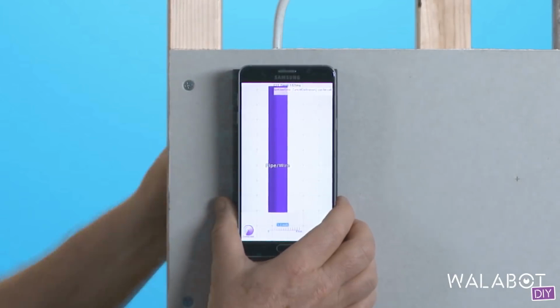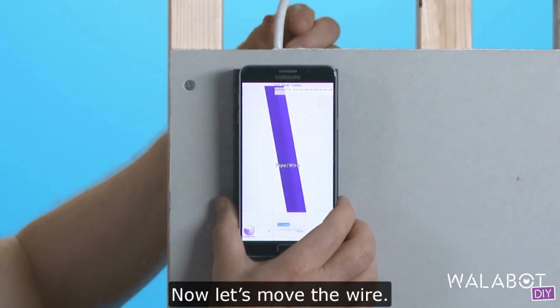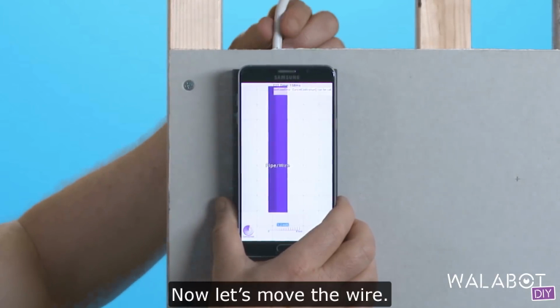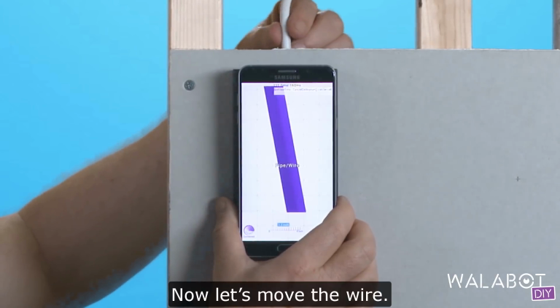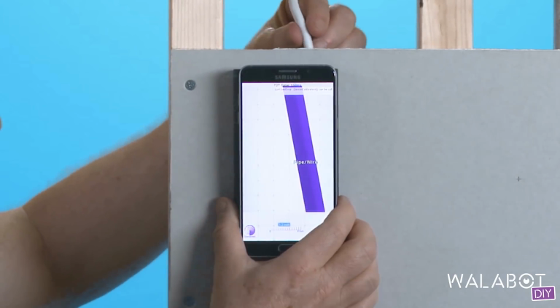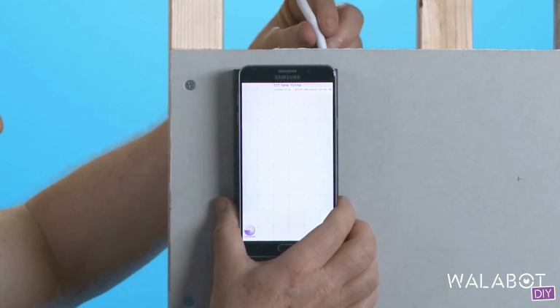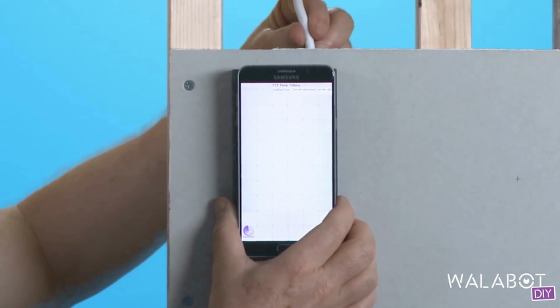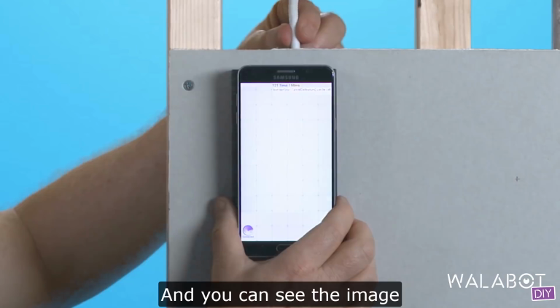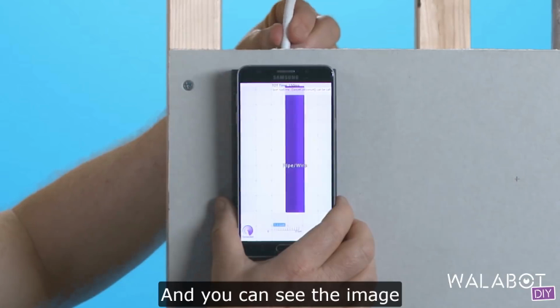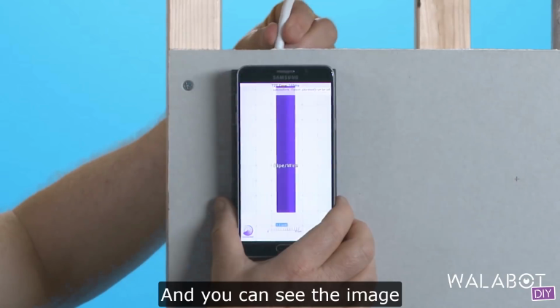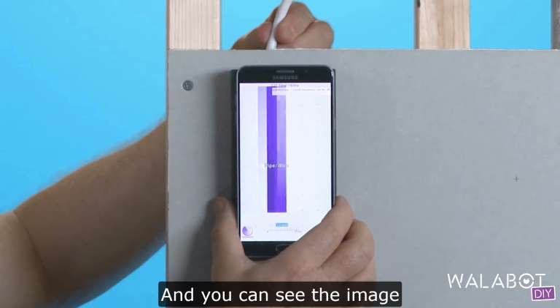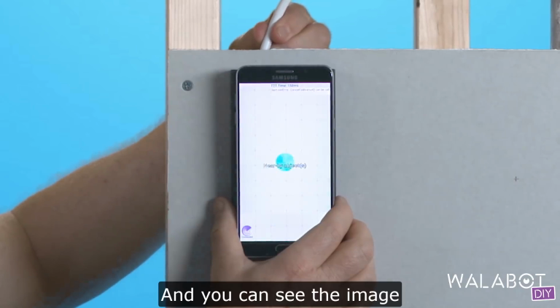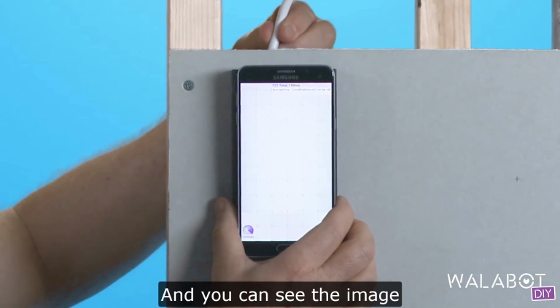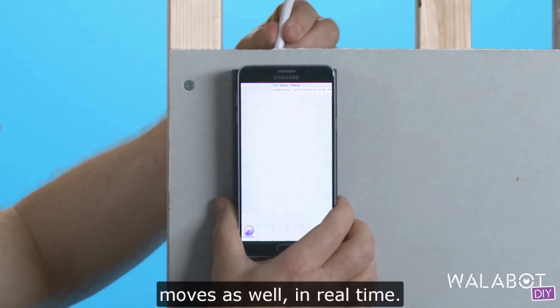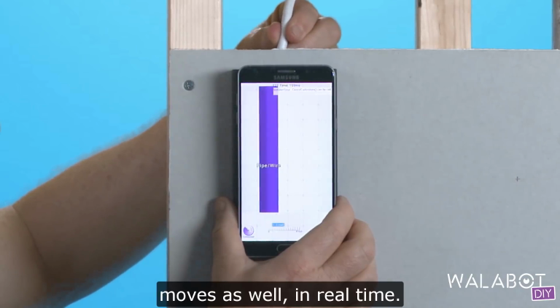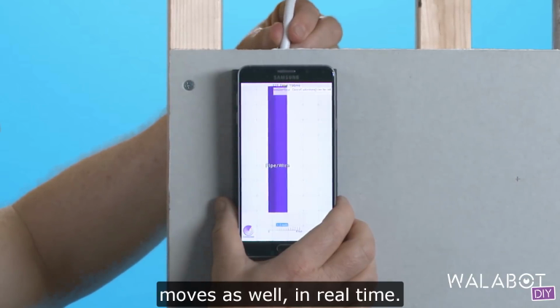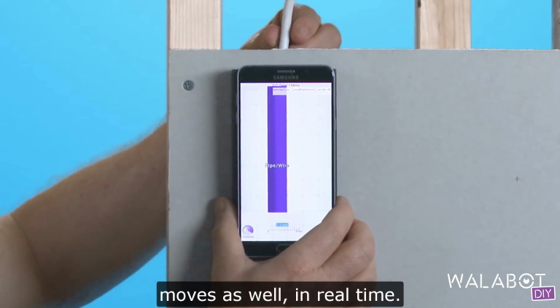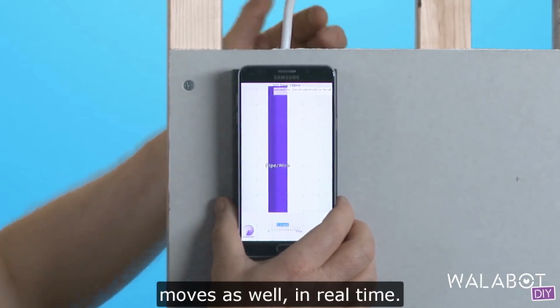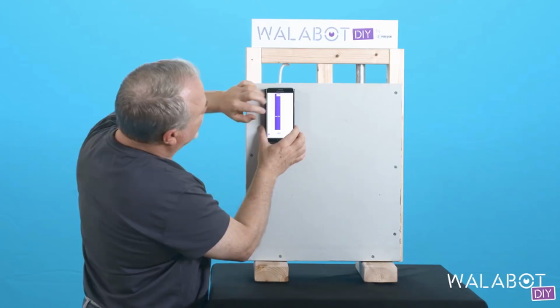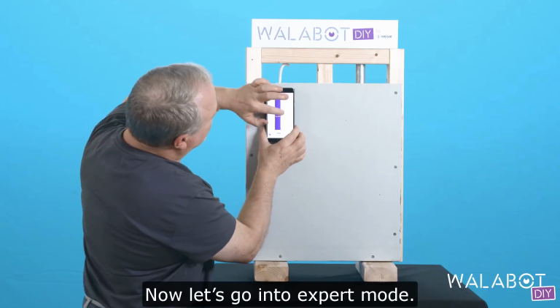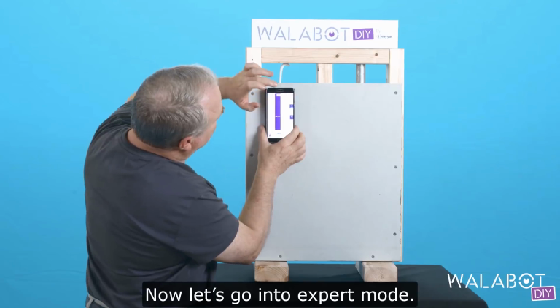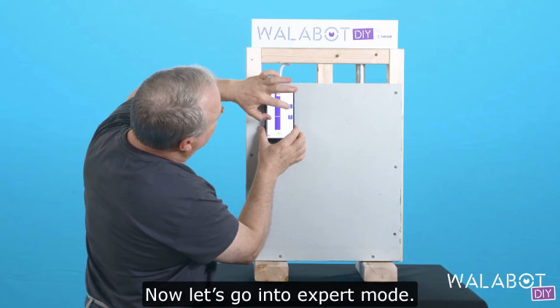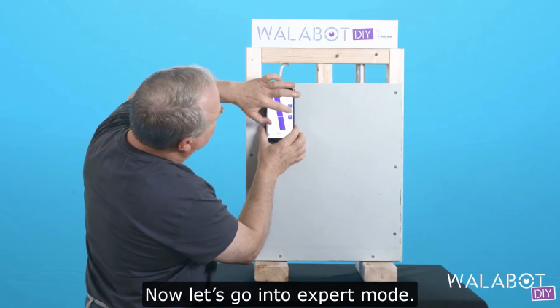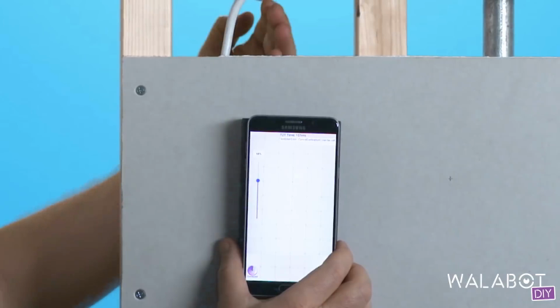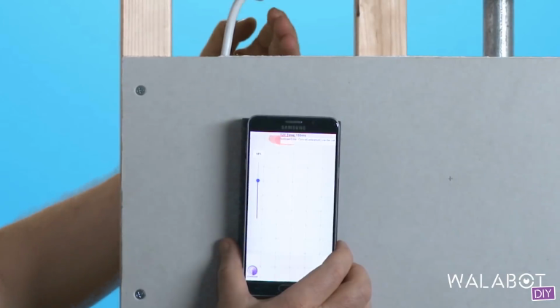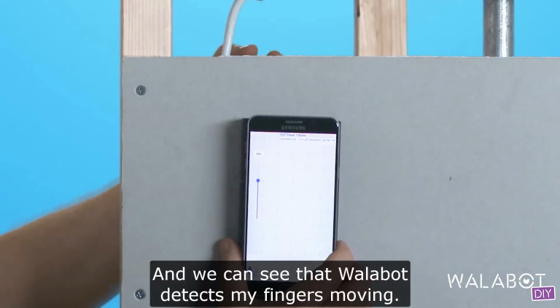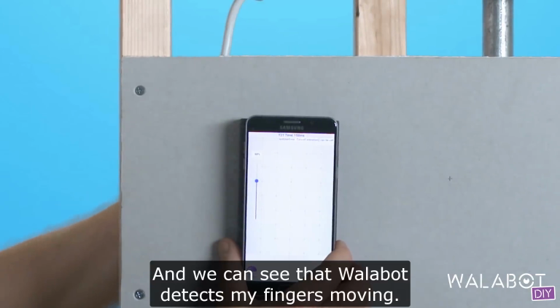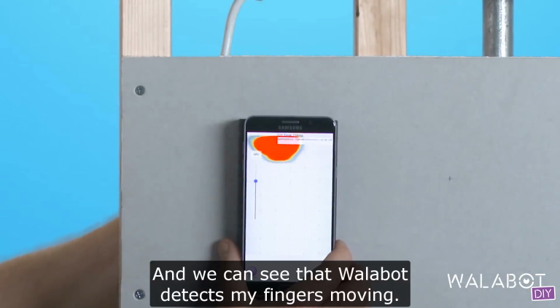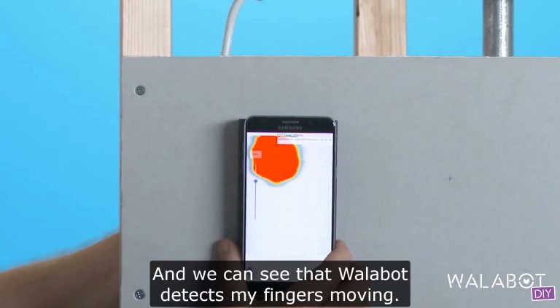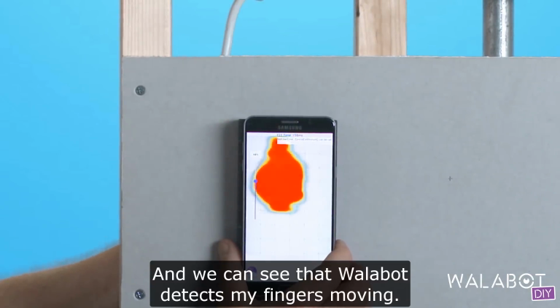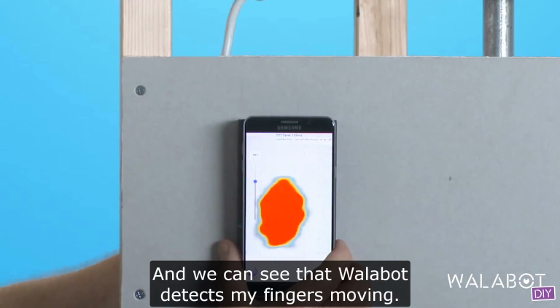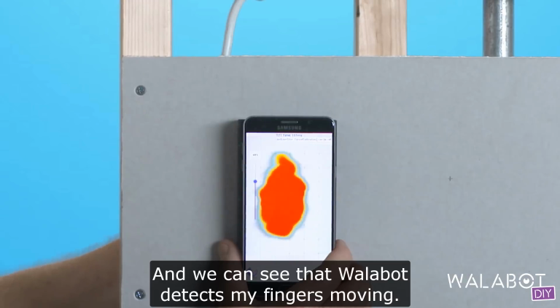Now let's move the wire, and you can see the image moves as well in real time. Now let's go into expert mode, and we can see that Wallabot detects my fingers moving.